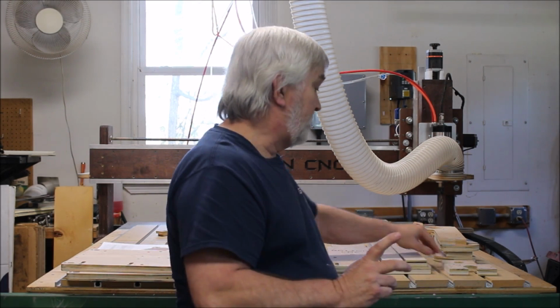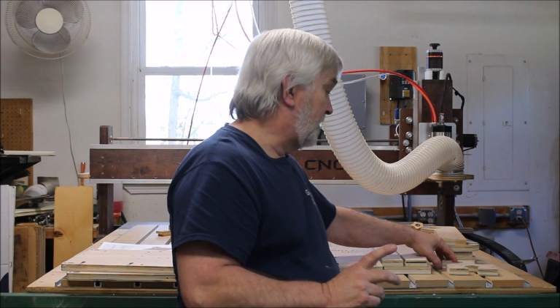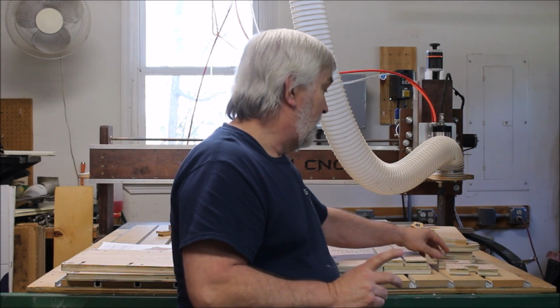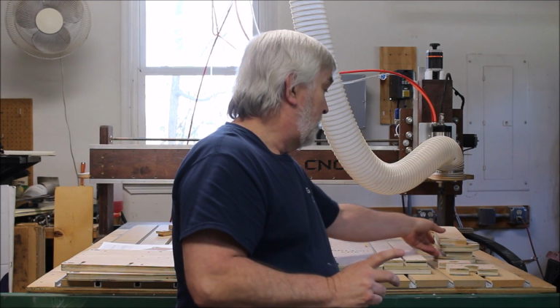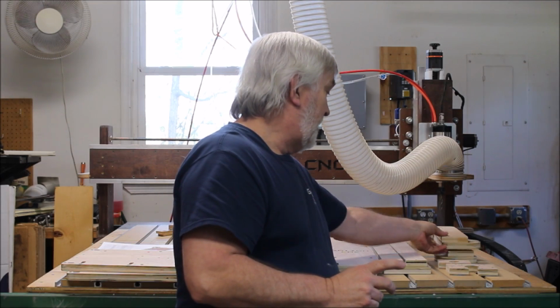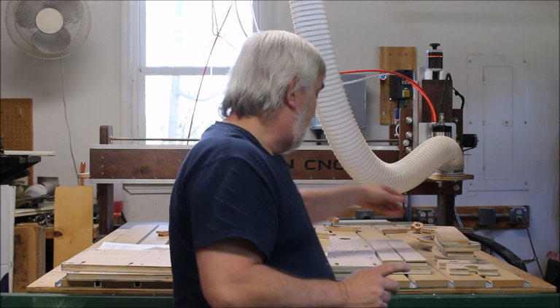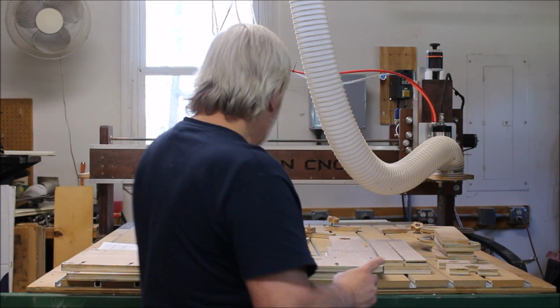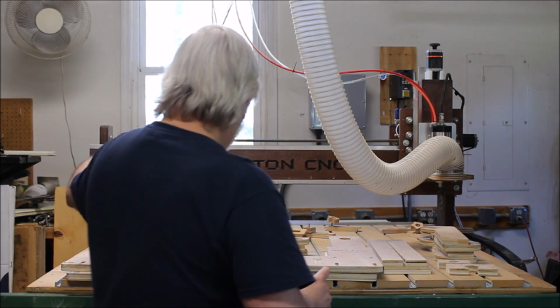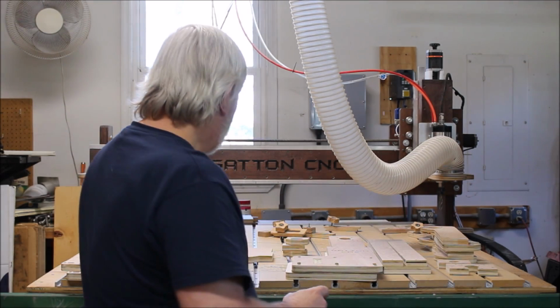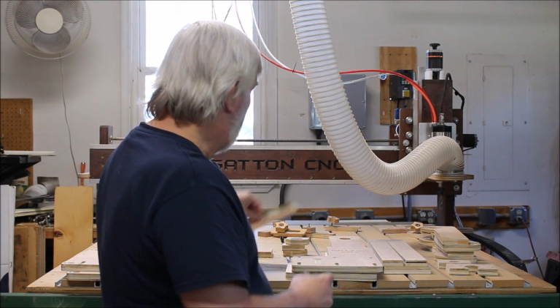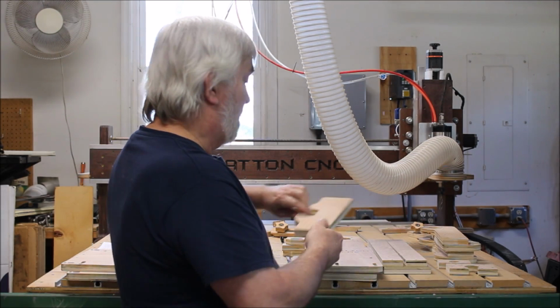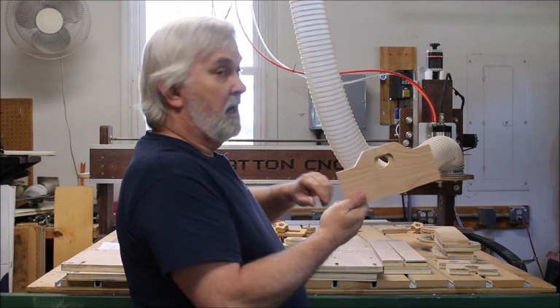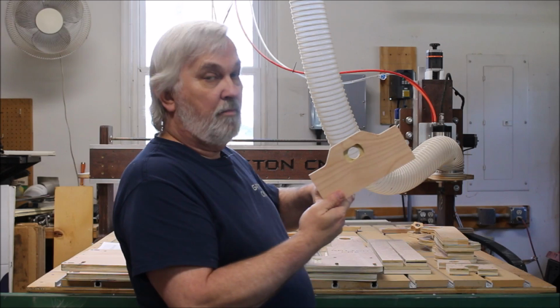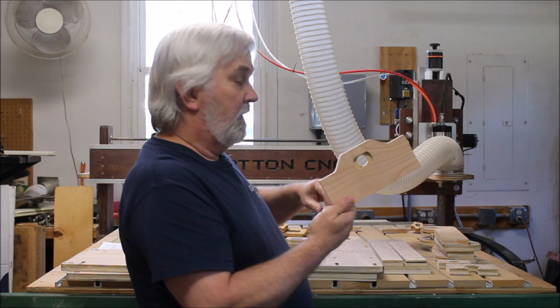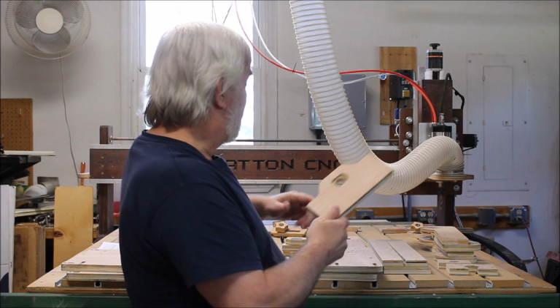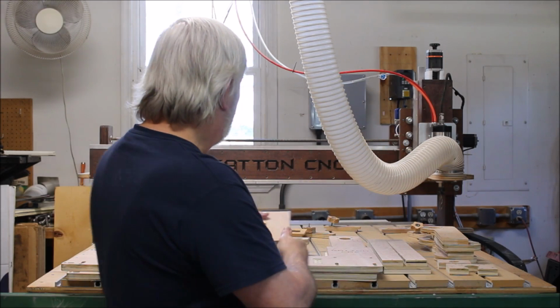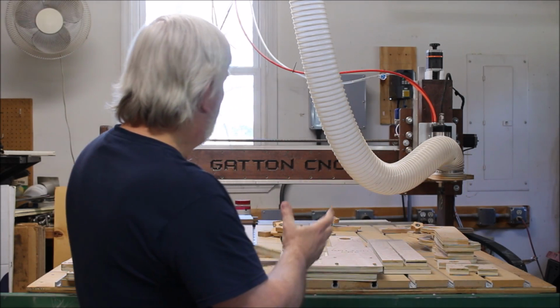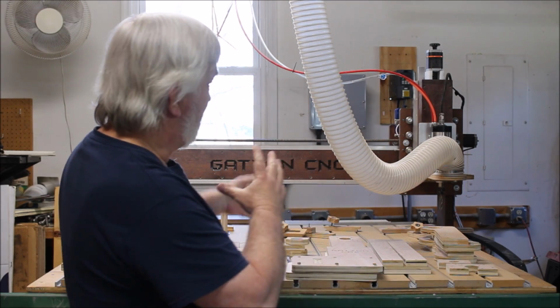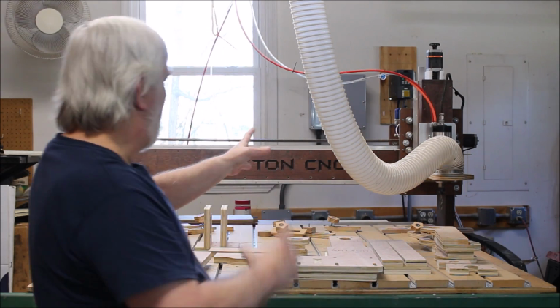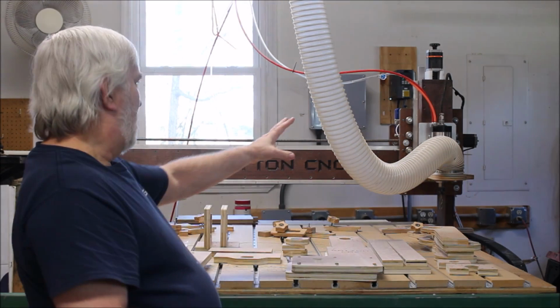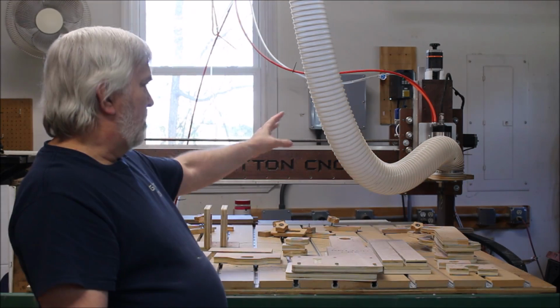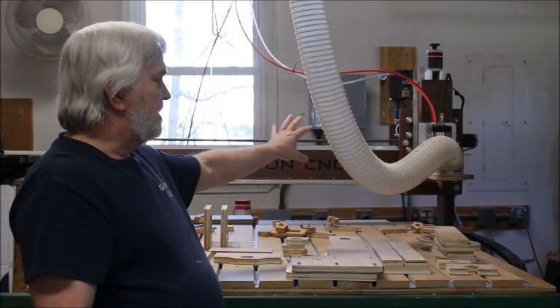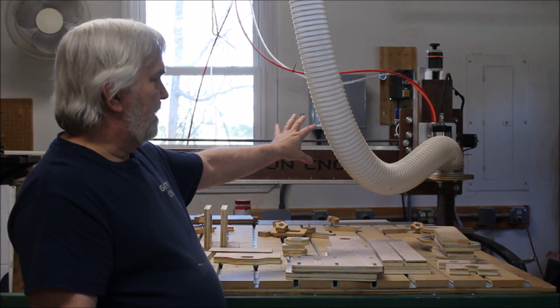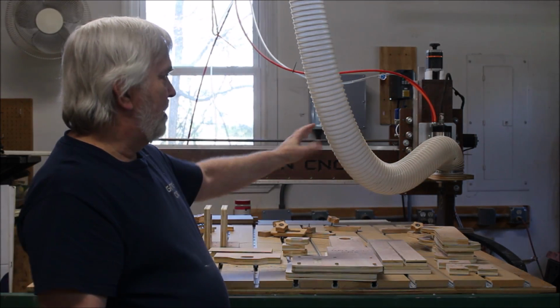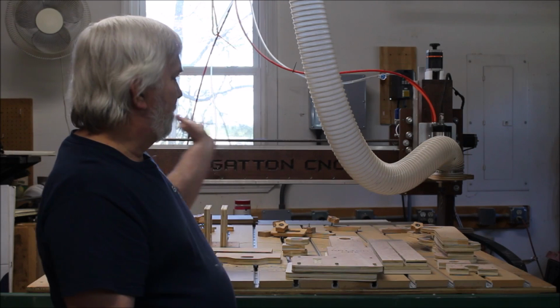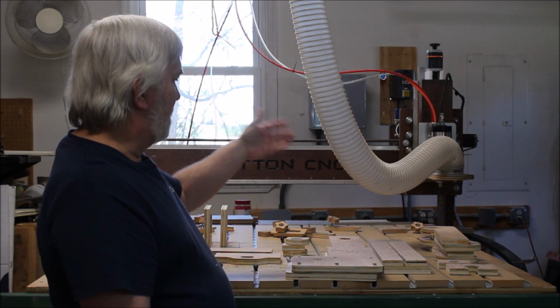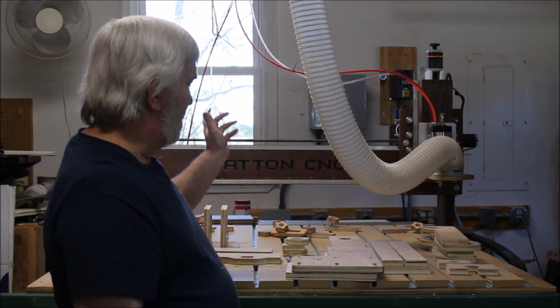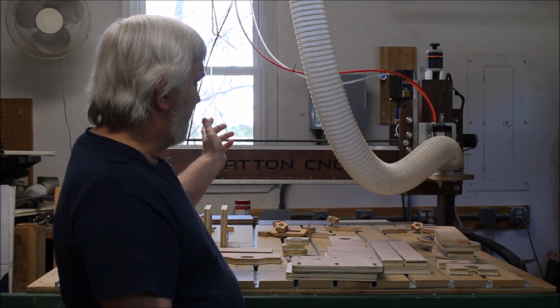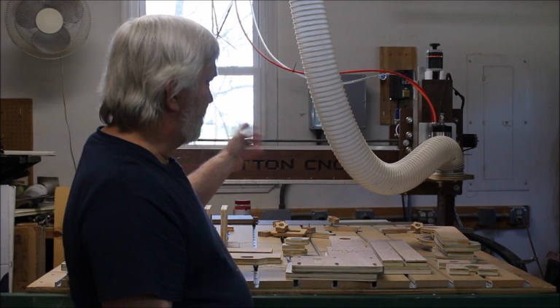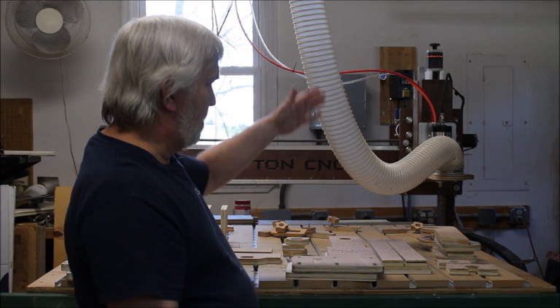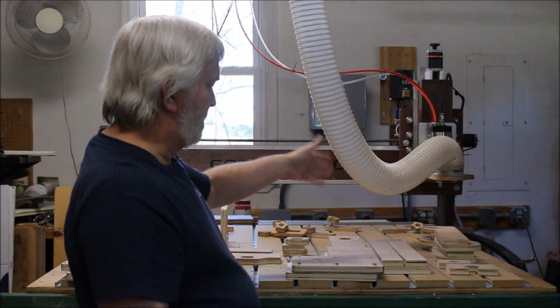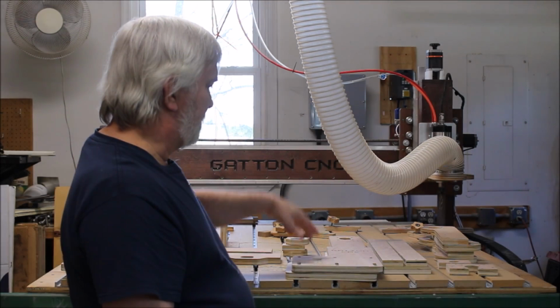For the X axis, you'll have an Acme nut plate like this, because you've got a little carriage assembly that becomes the X axis and then holds the Z axis.